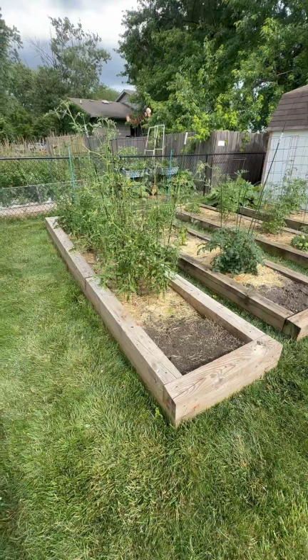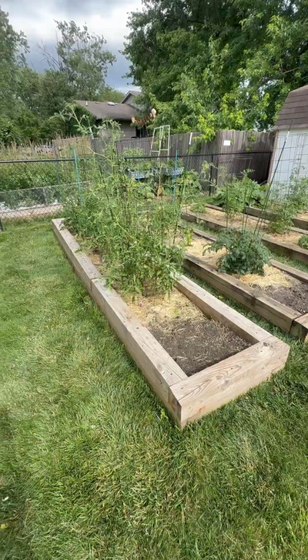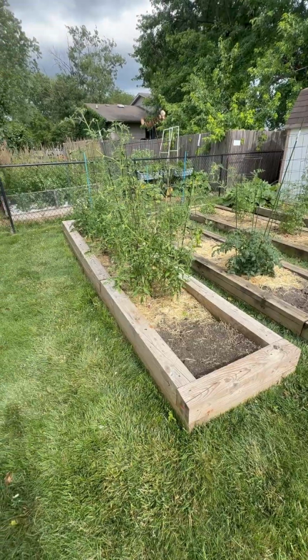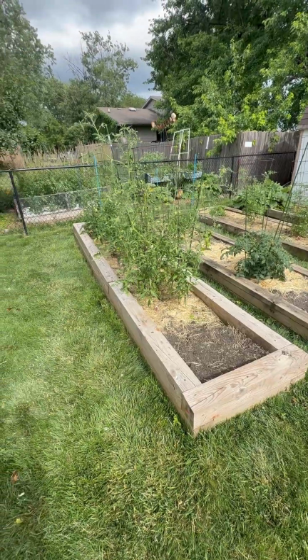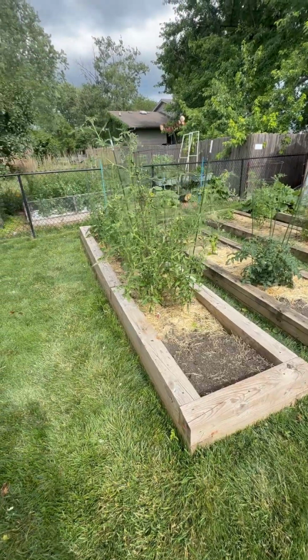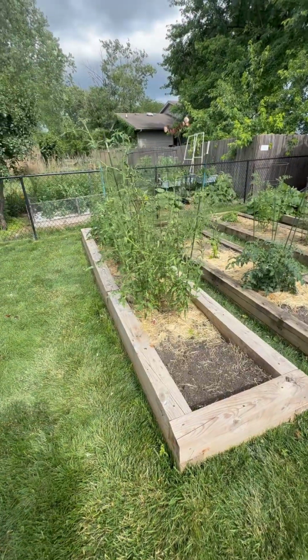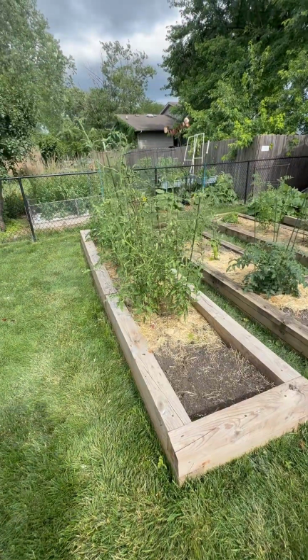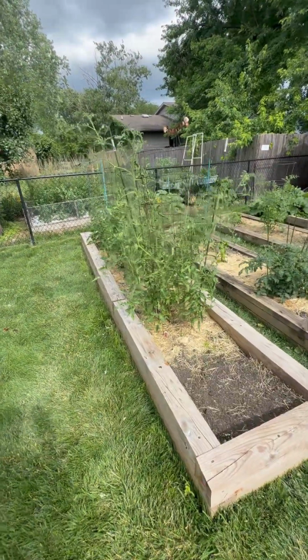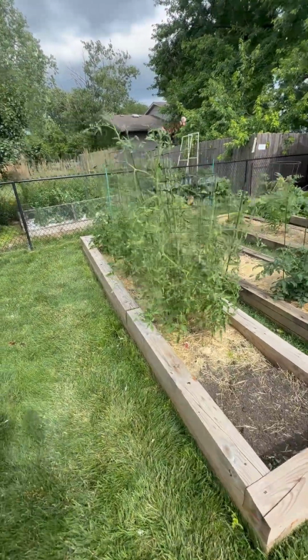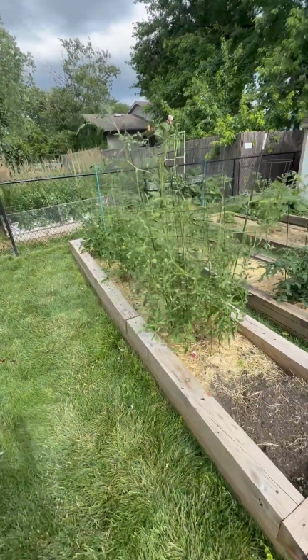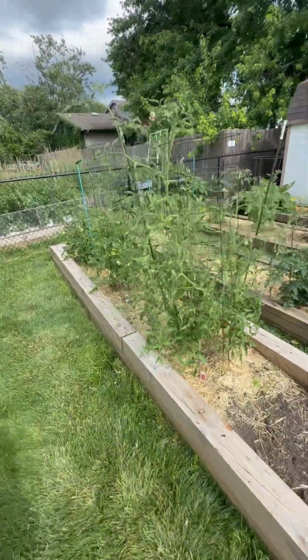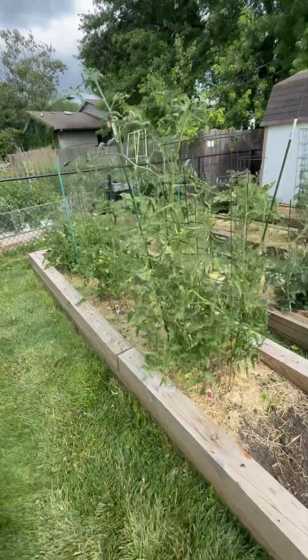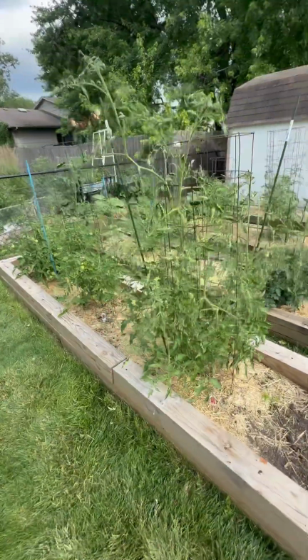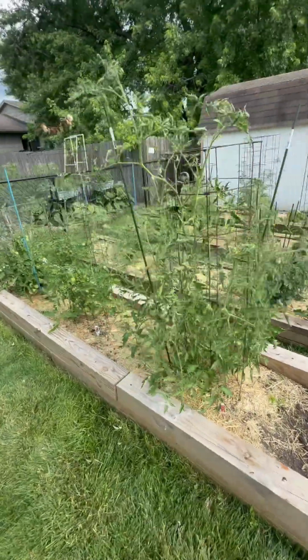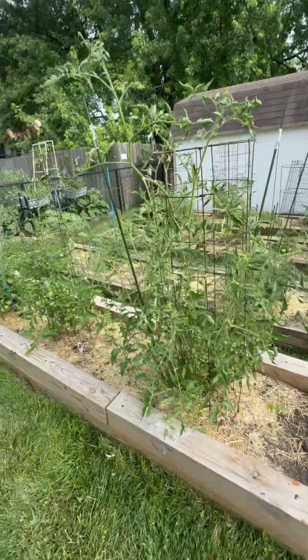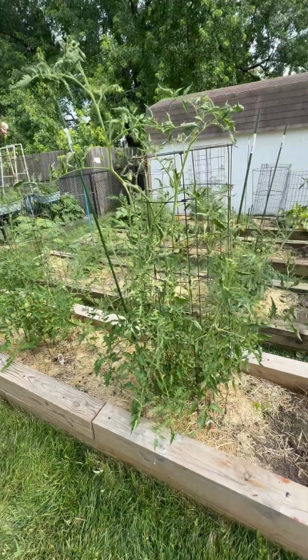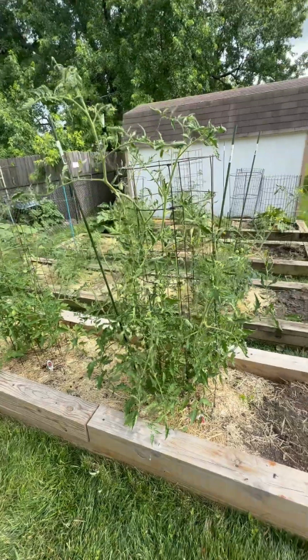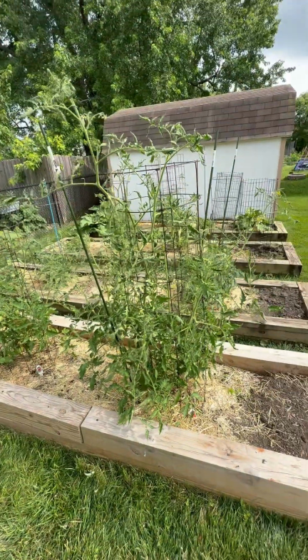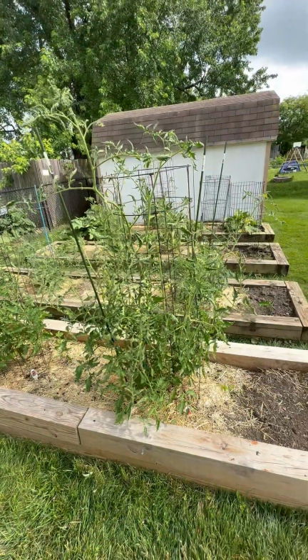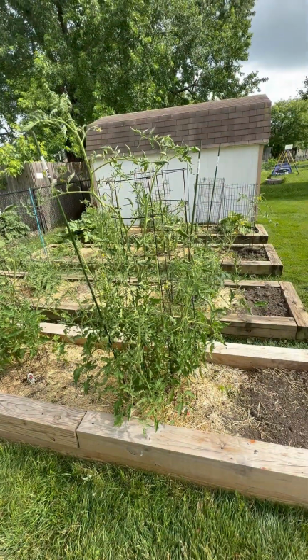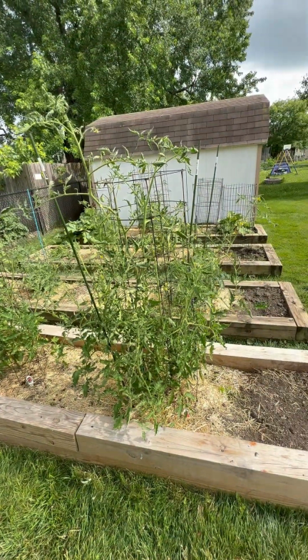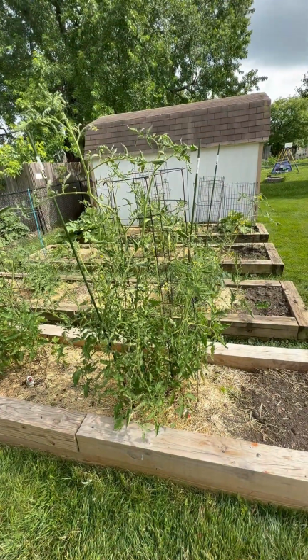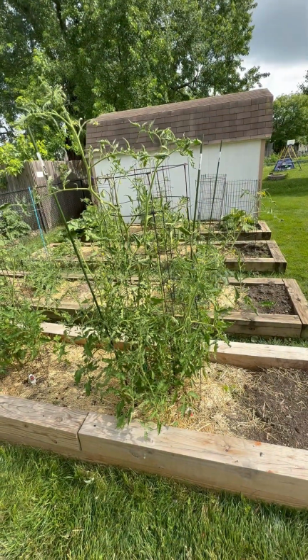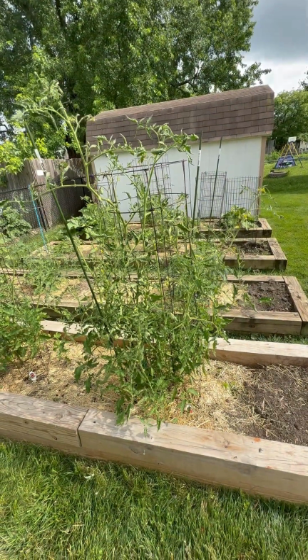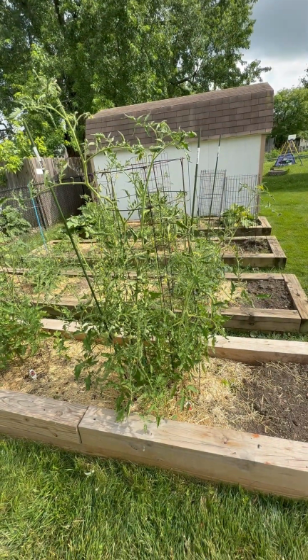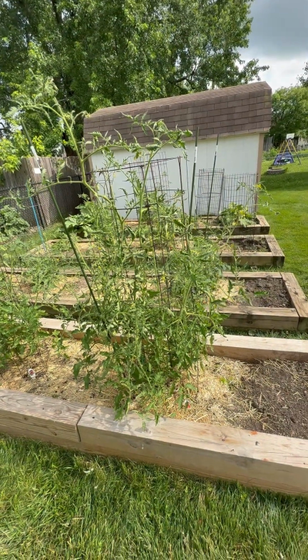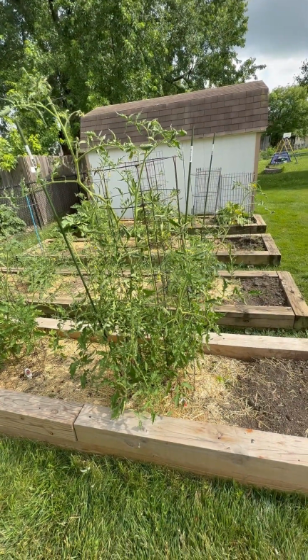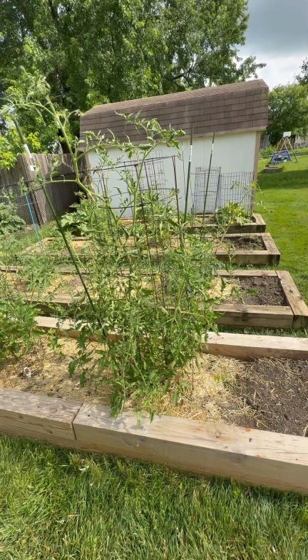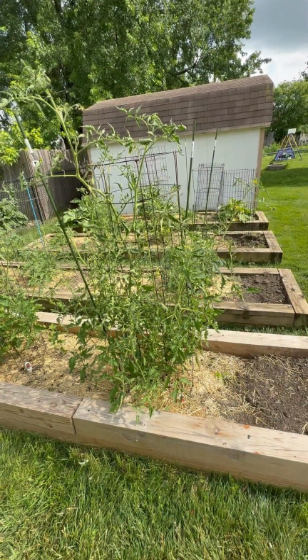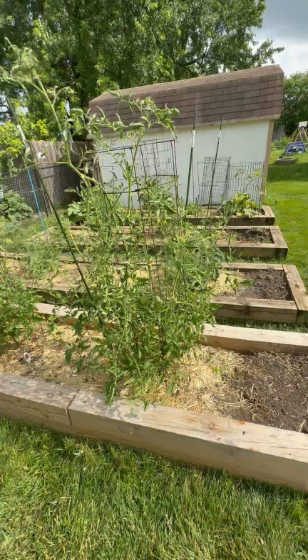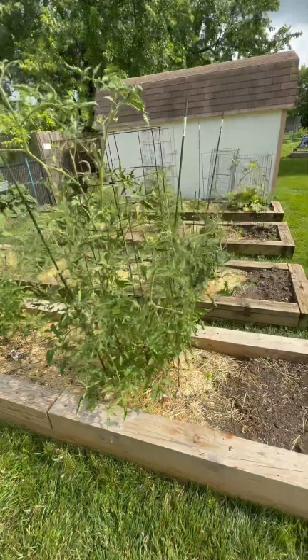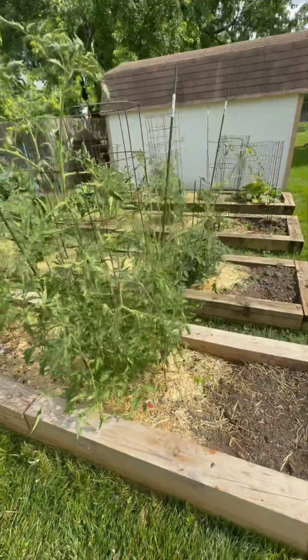Hello, I want to give you an update before the next round of storms comes through. Really hot and muggy today. We're at 42, actually over 42 on the enthalpy scale, so it's amazingly muggy today.